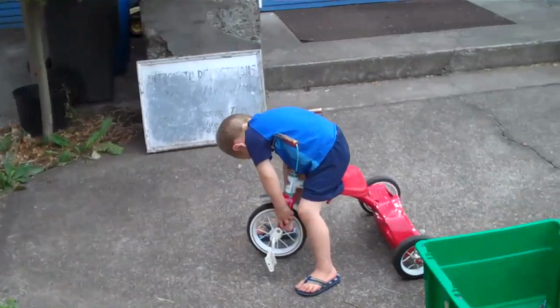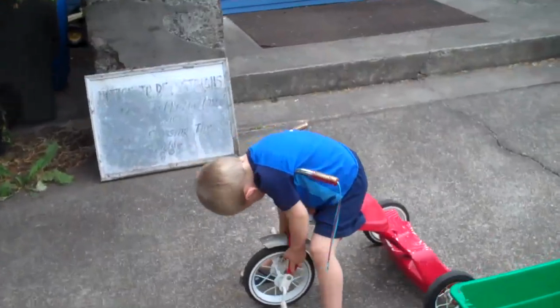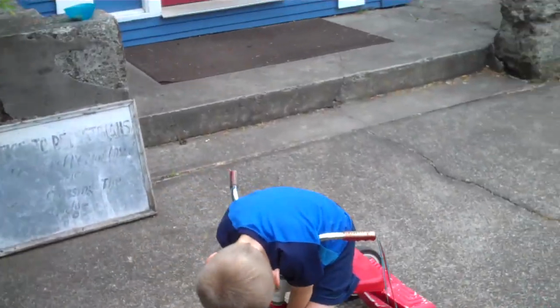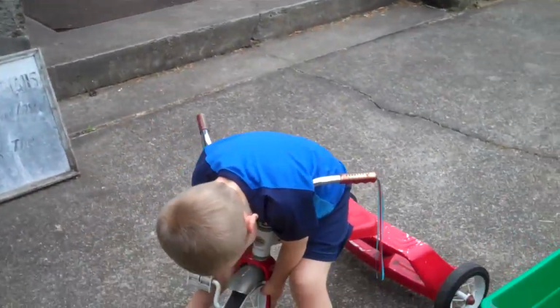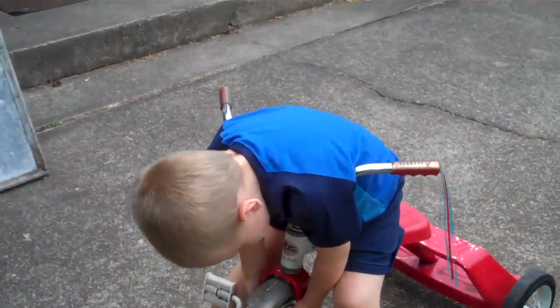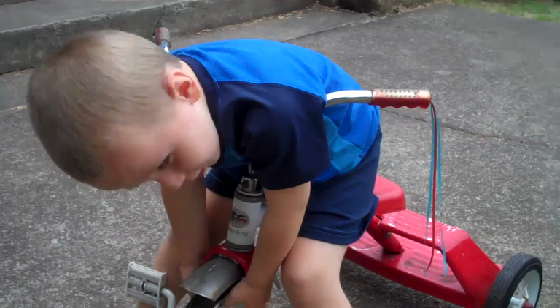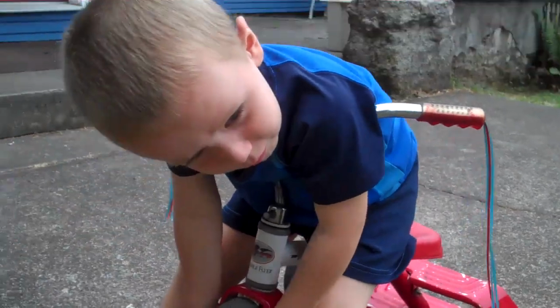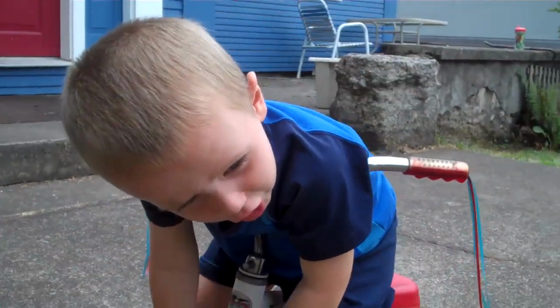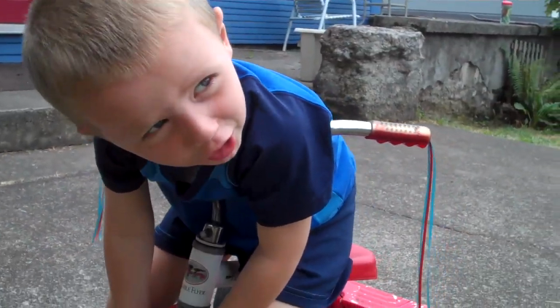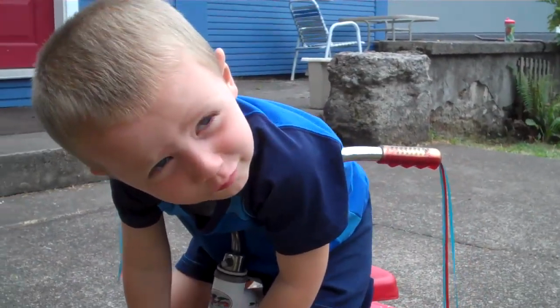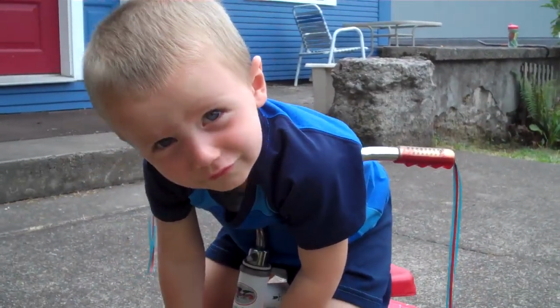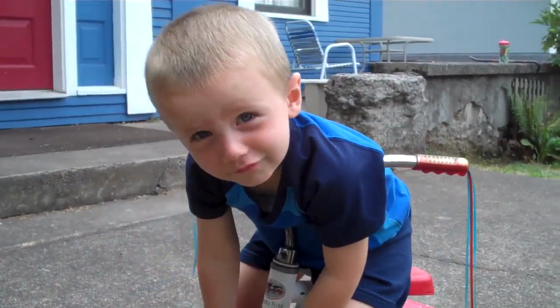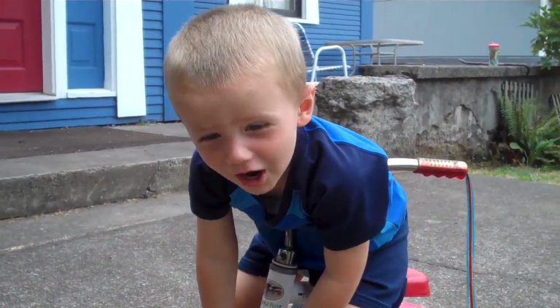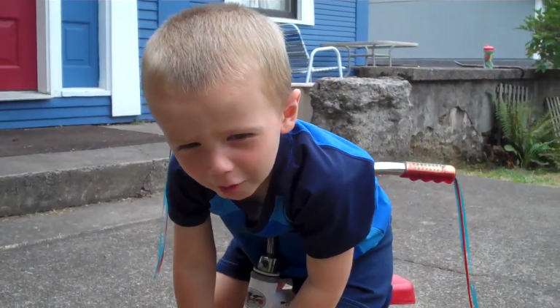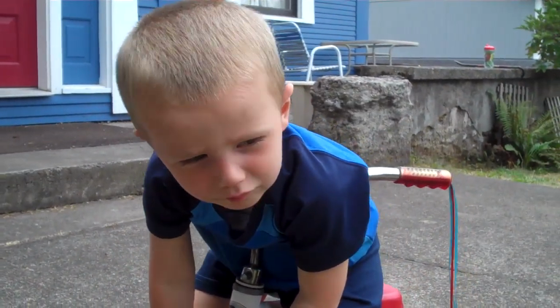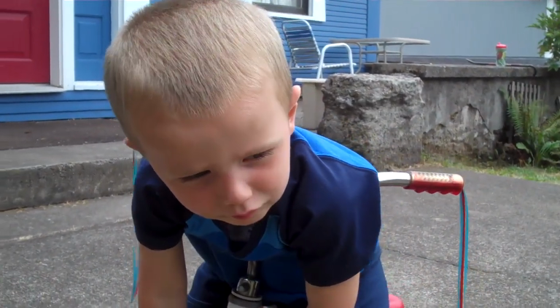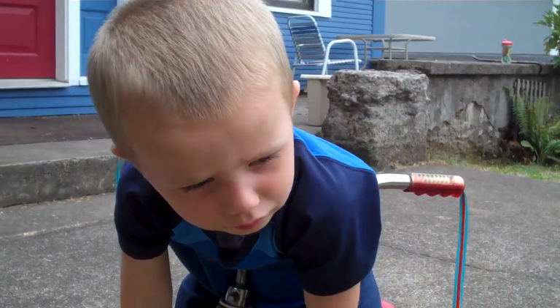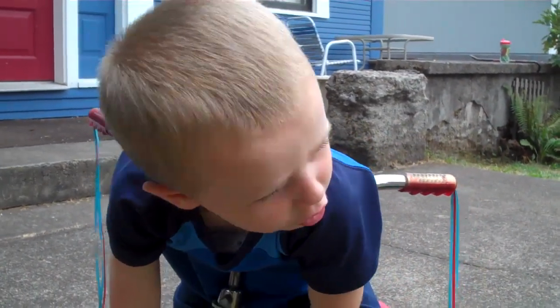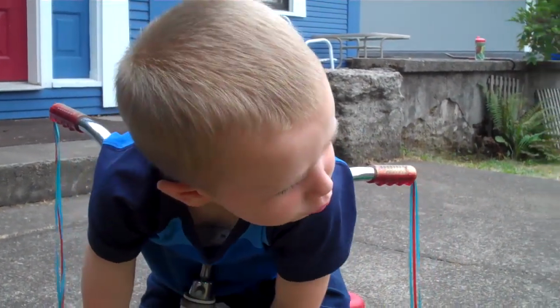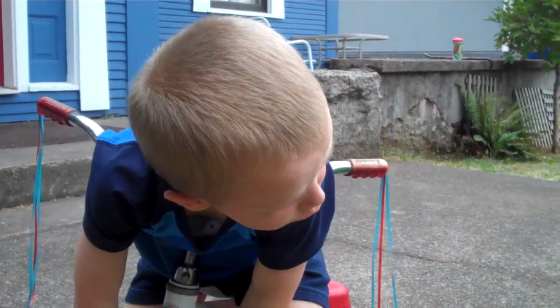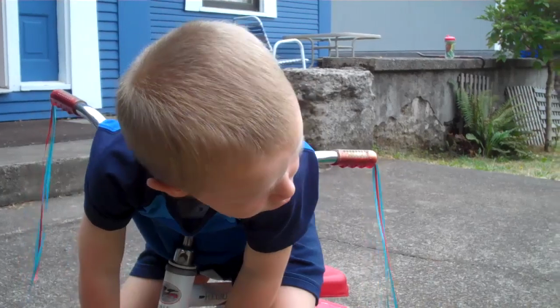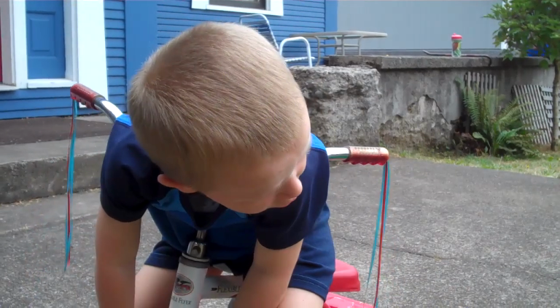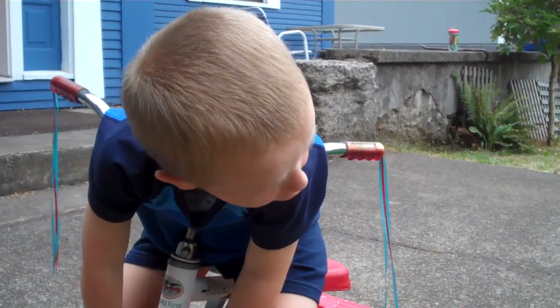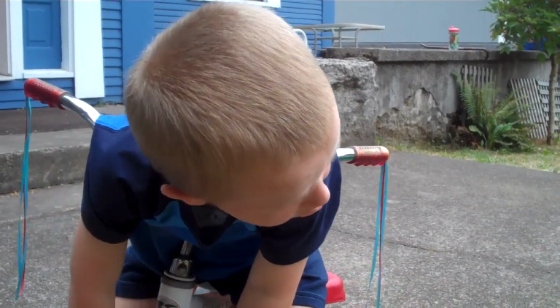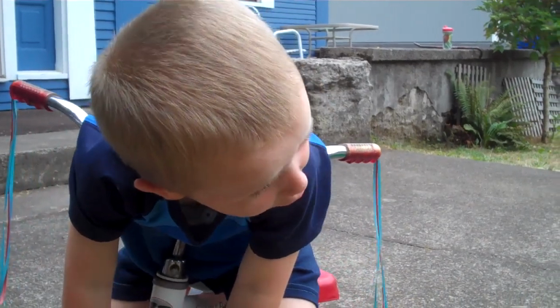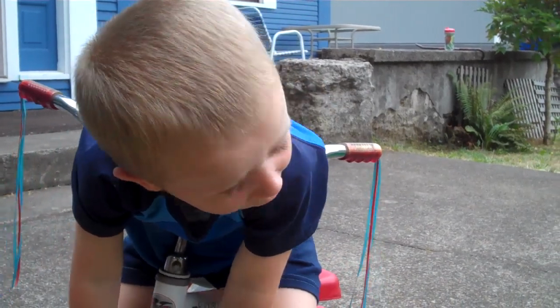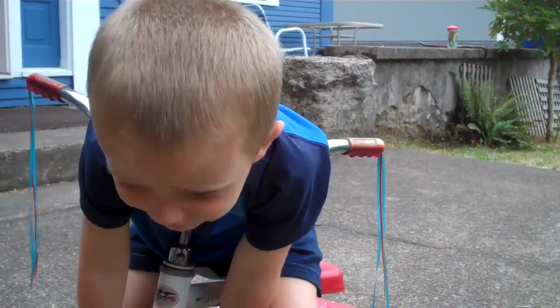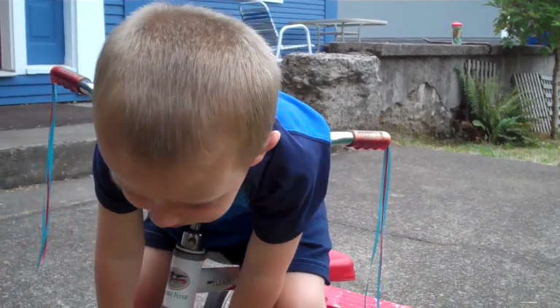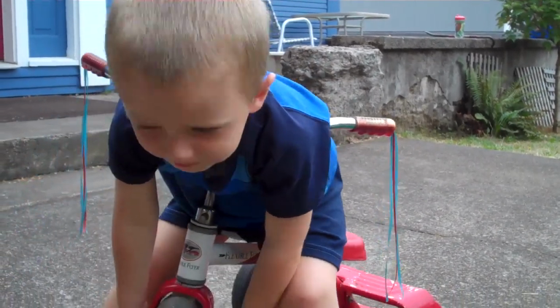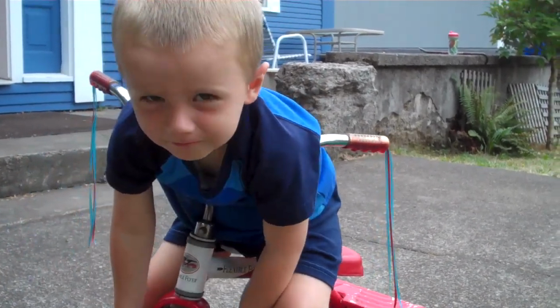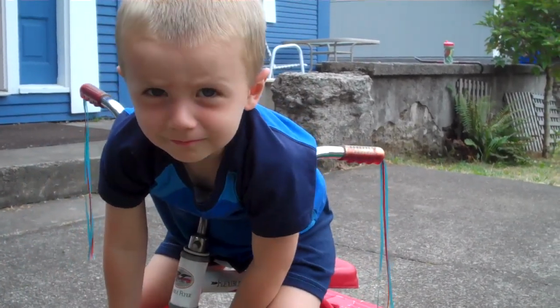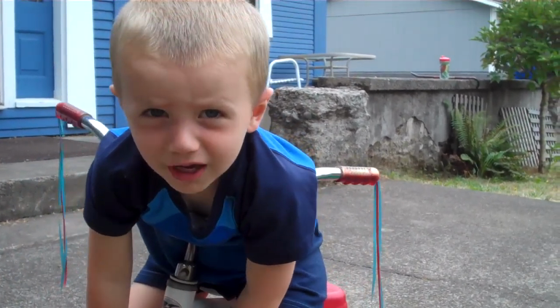What do you think about all this? Good. How do you like the trike? Good. It's pretty paint? Yeah.